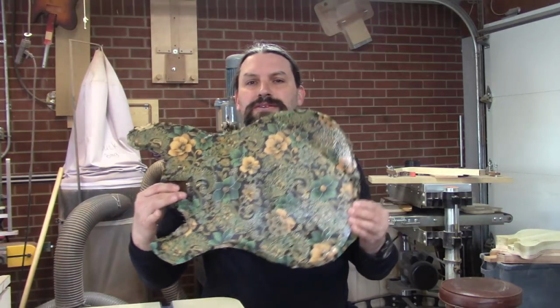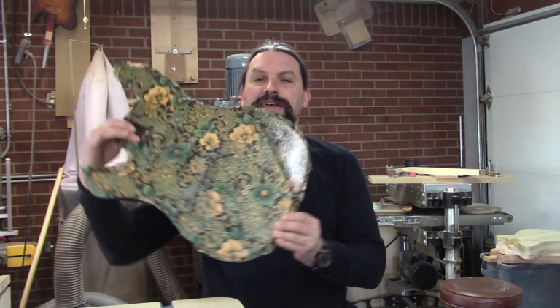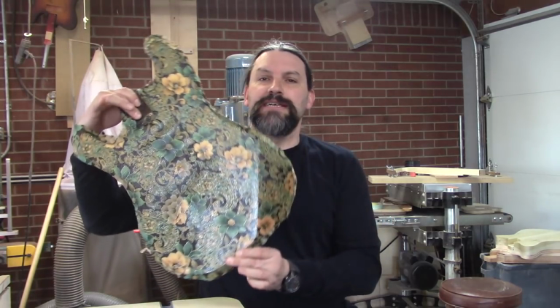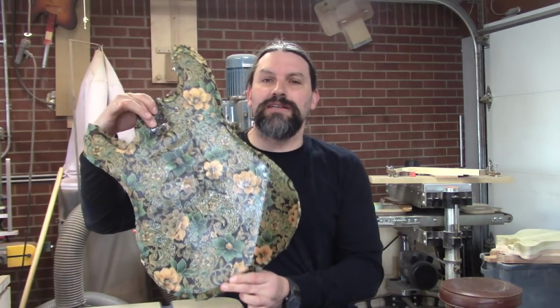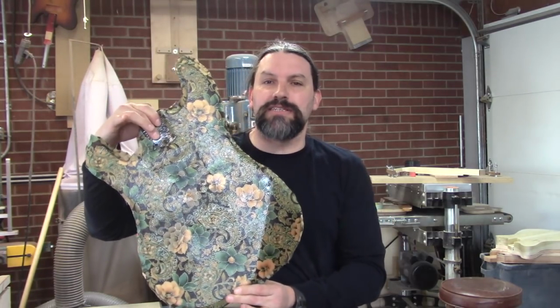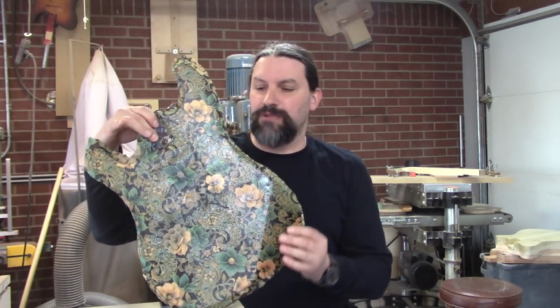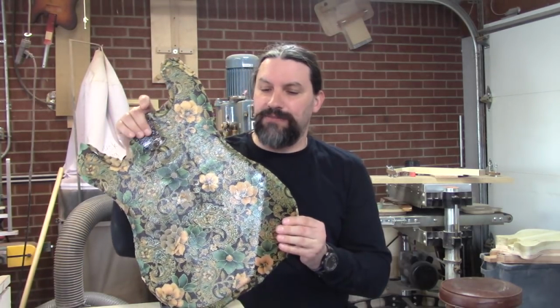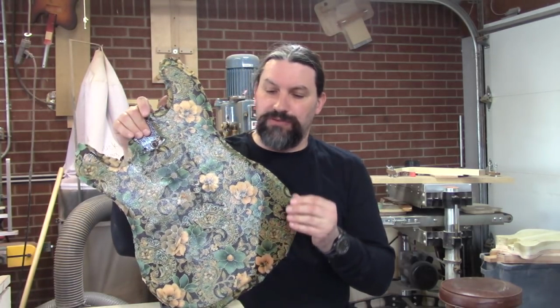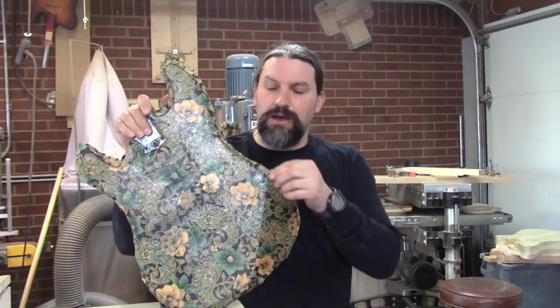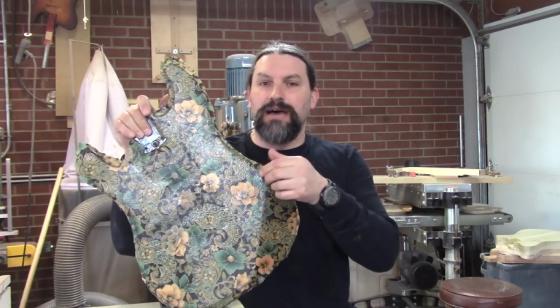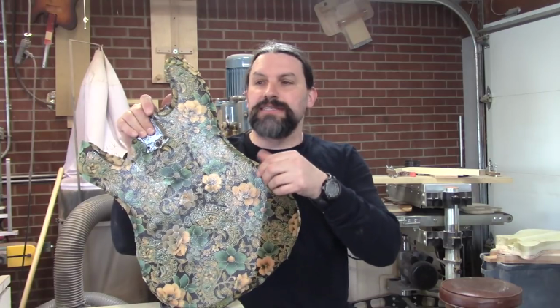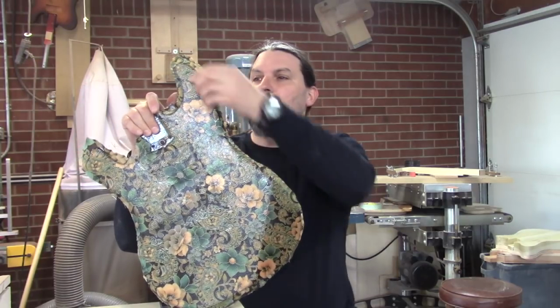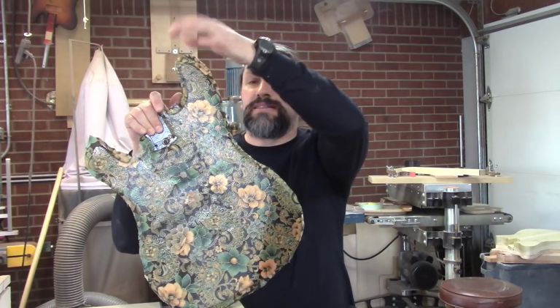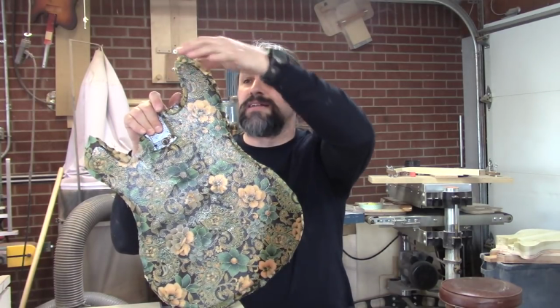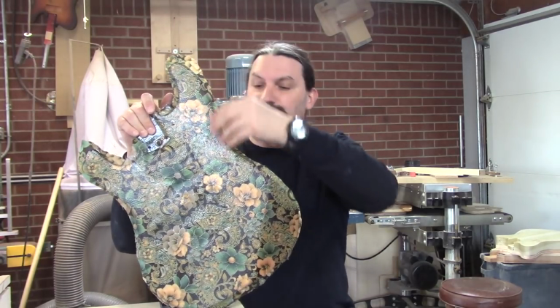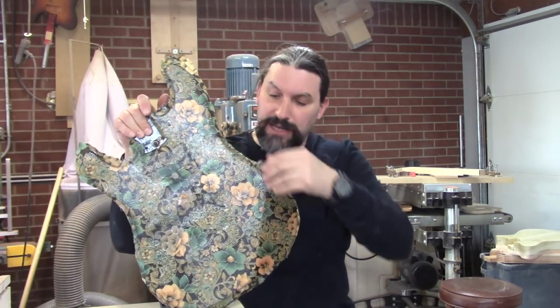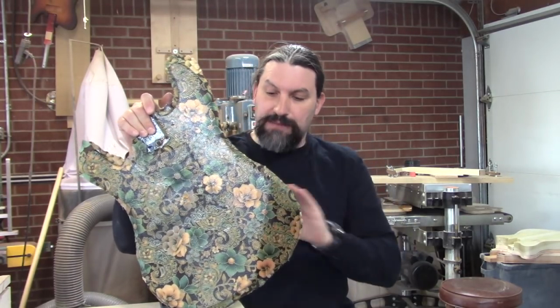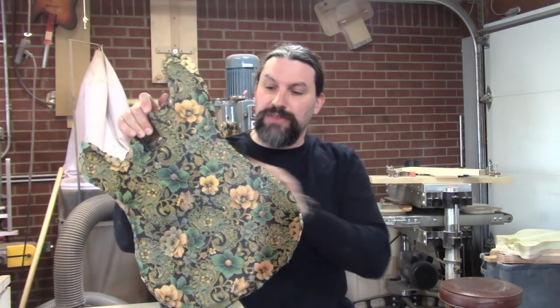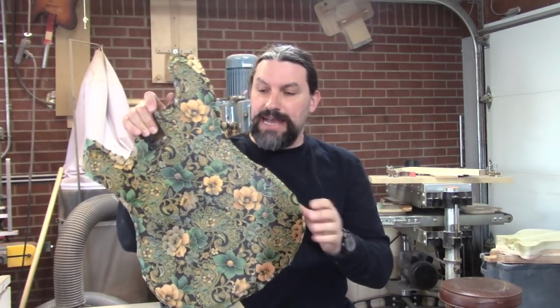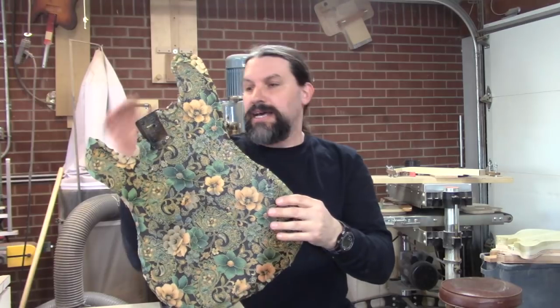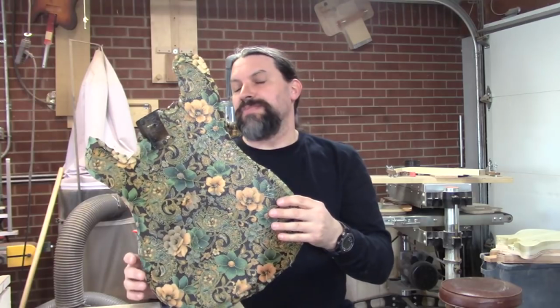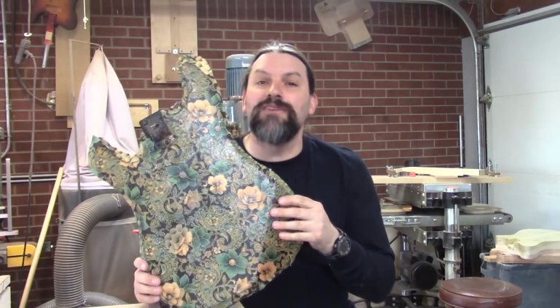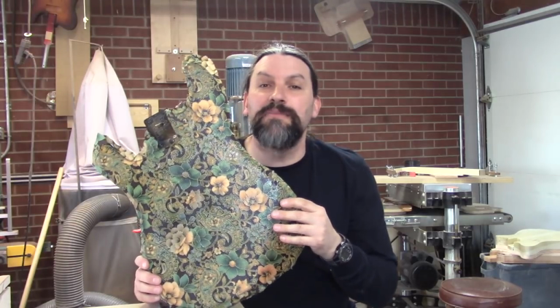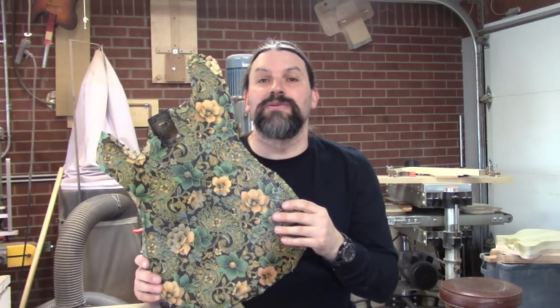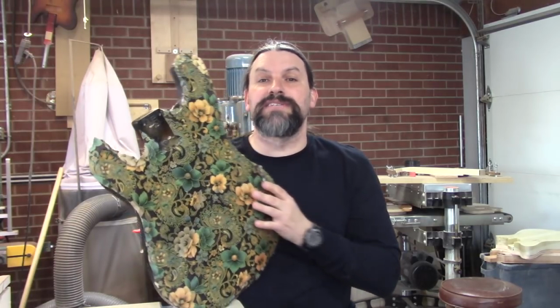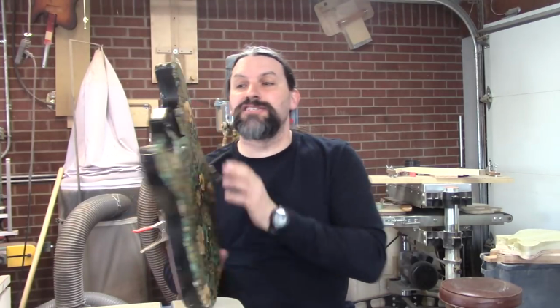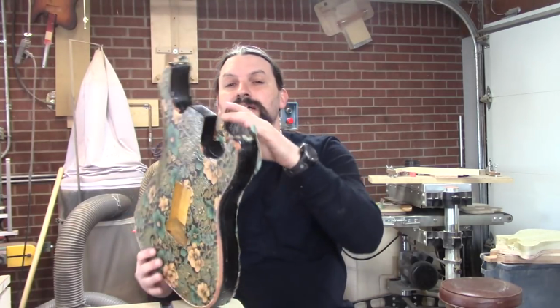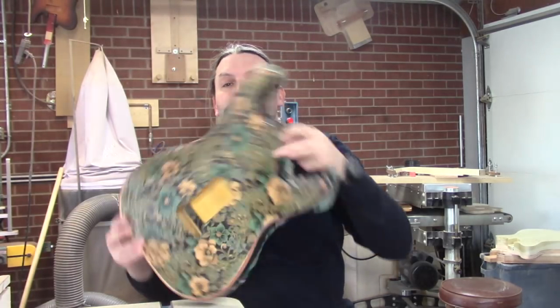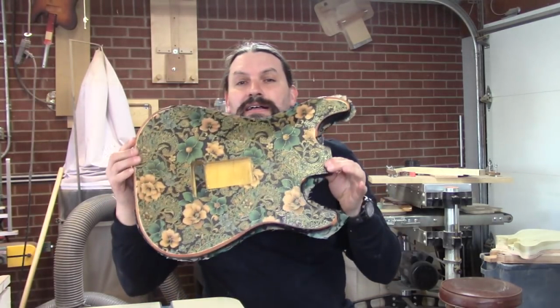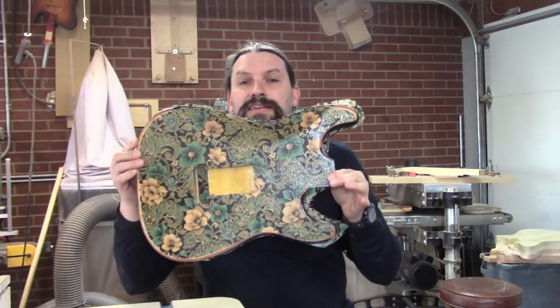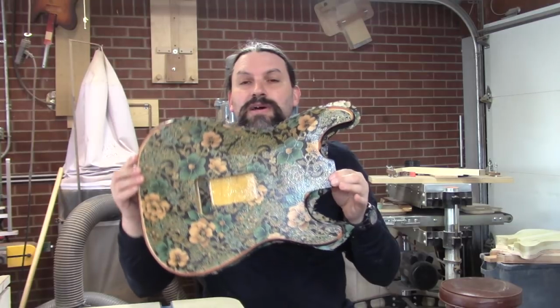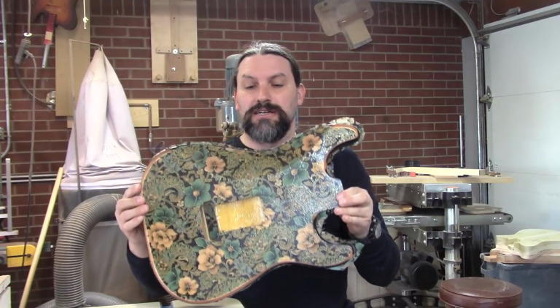This is what she looks like right out of the booth. Now obviously there's quite a bit that still needs to be trimmed and I'm going to do that next. In fact, I've already done the back, so with a little bit of TV magic, this is what it's going to look like.